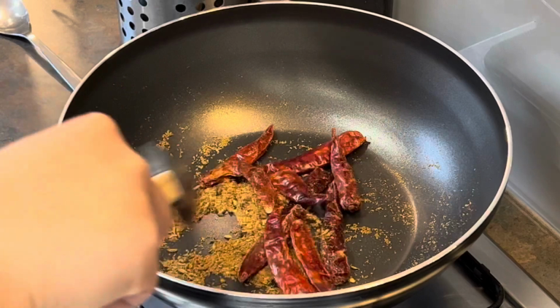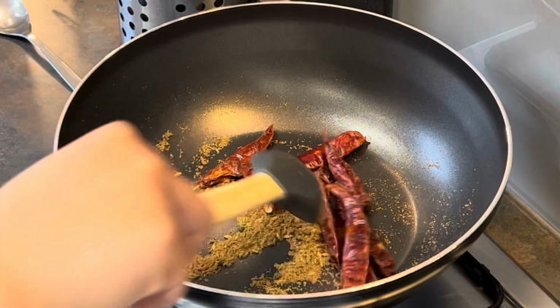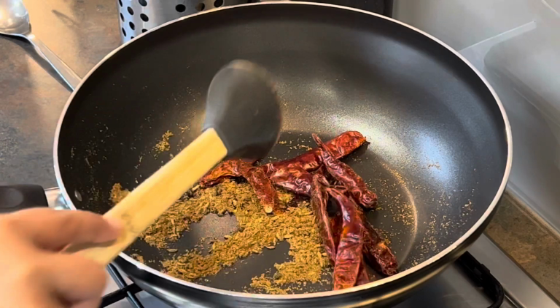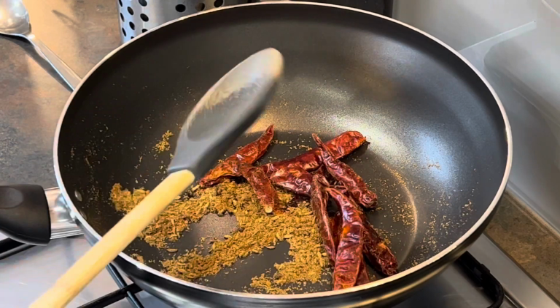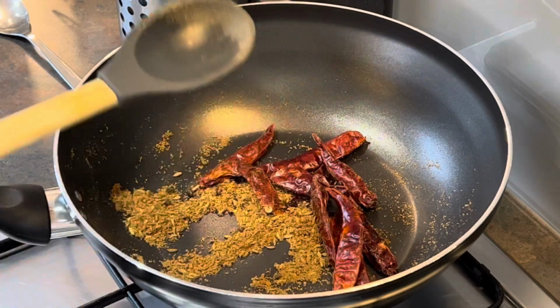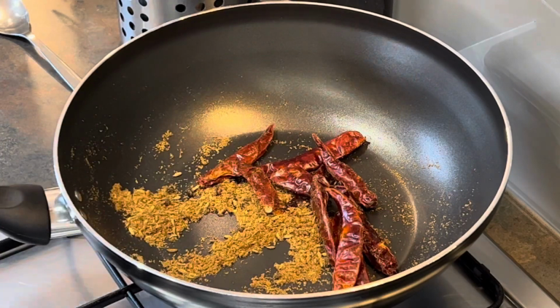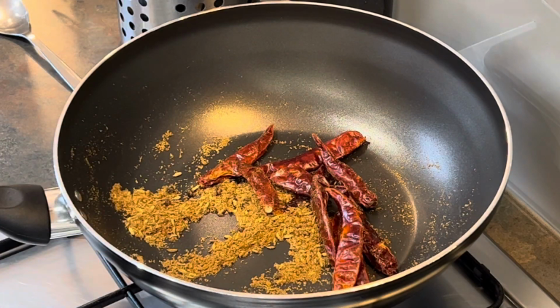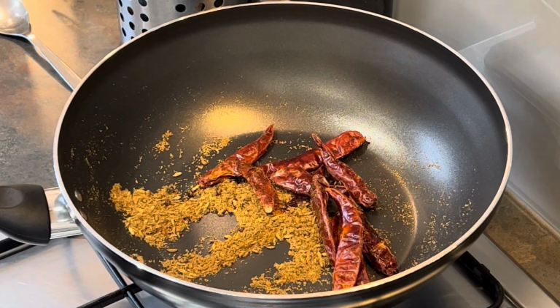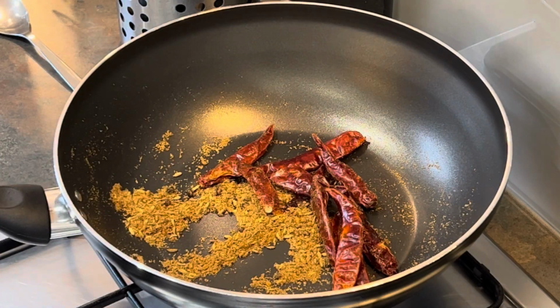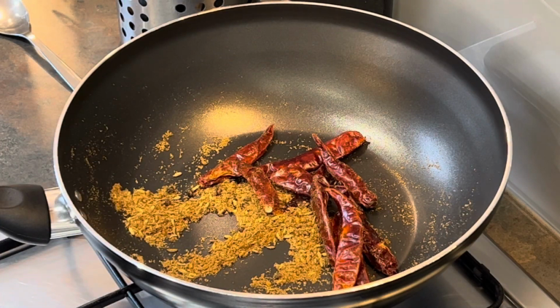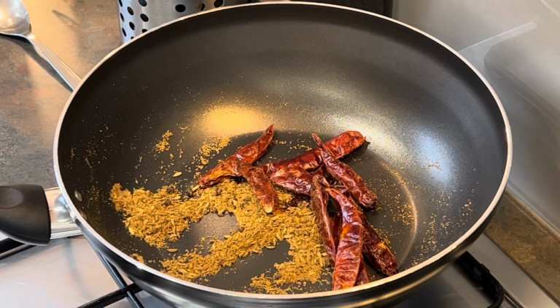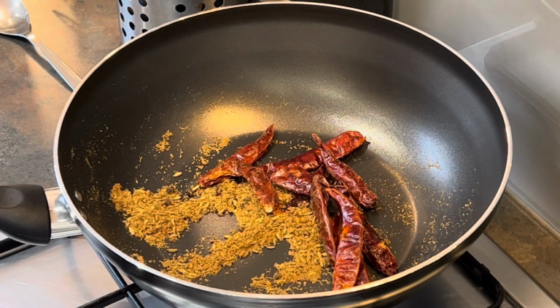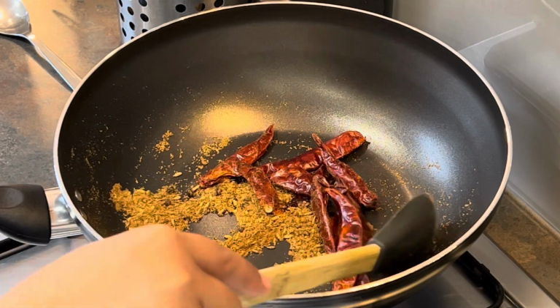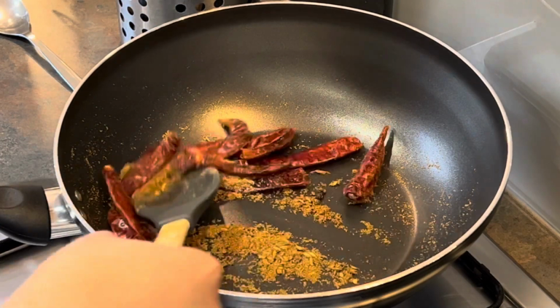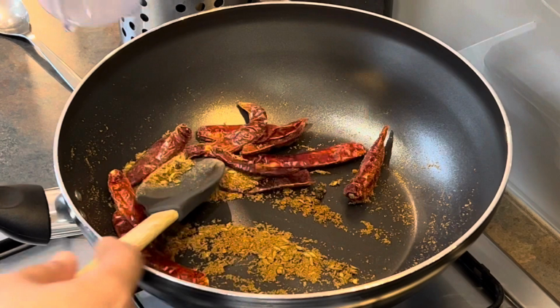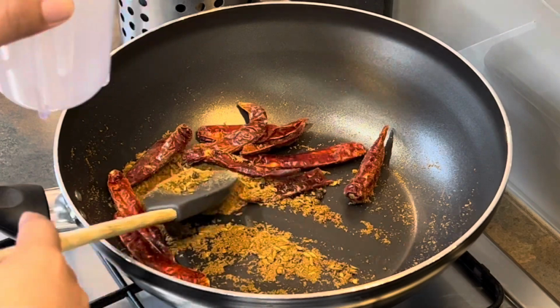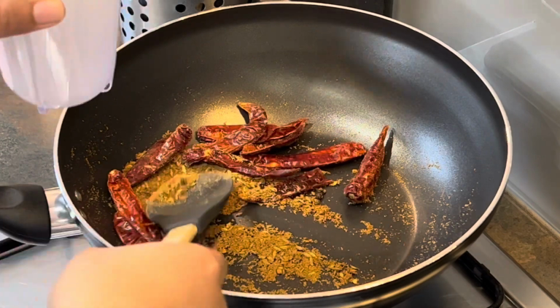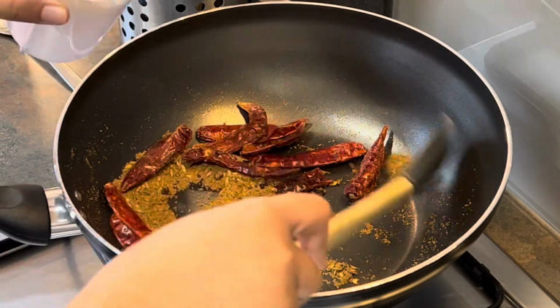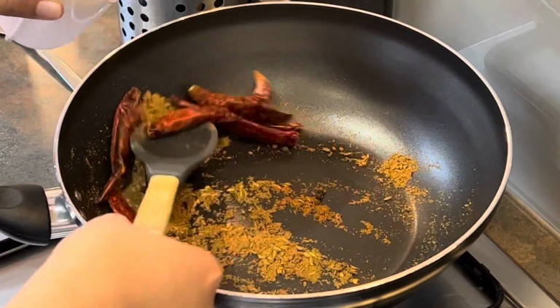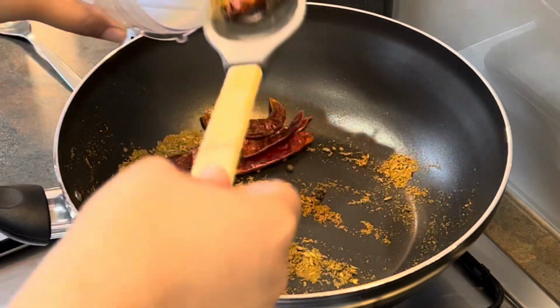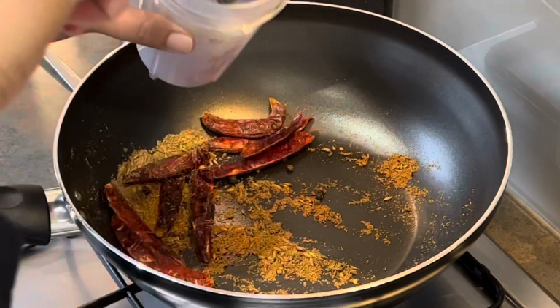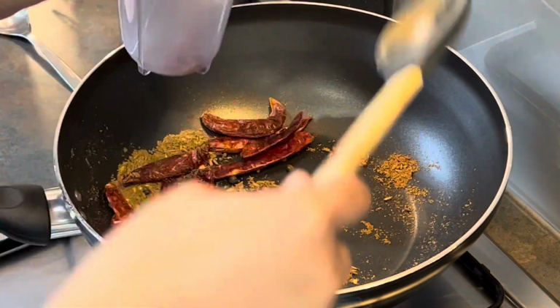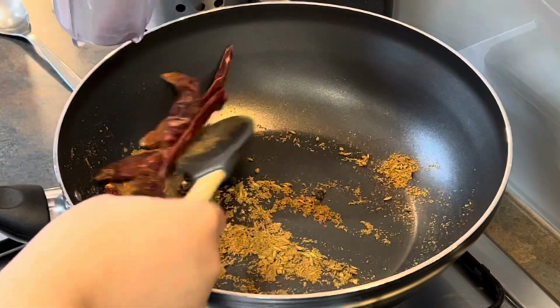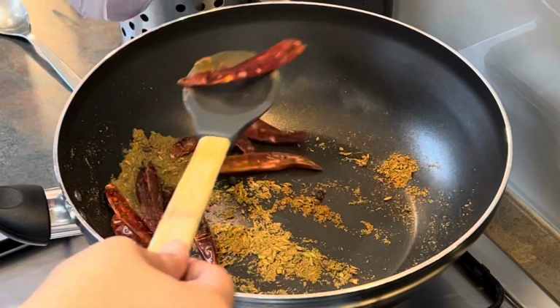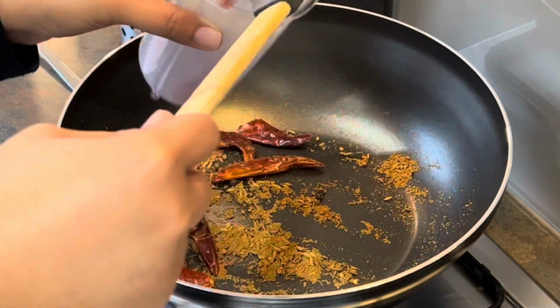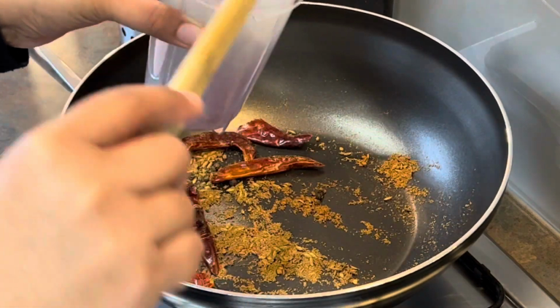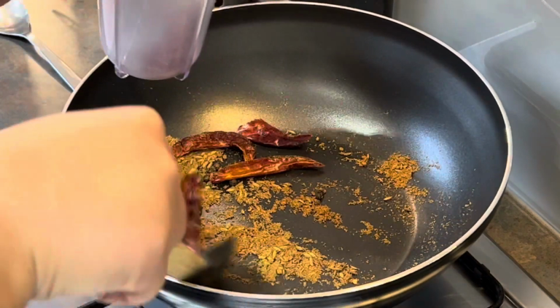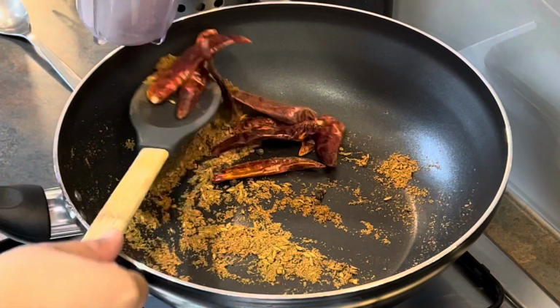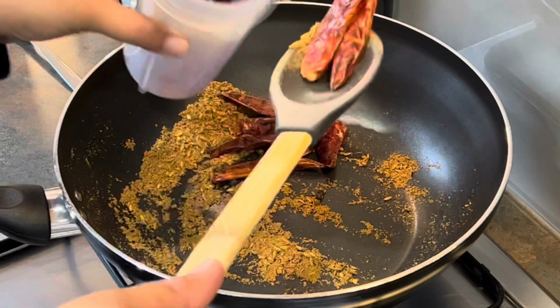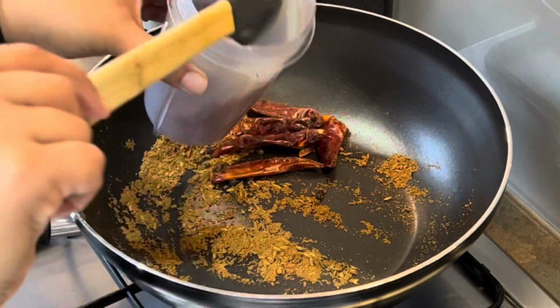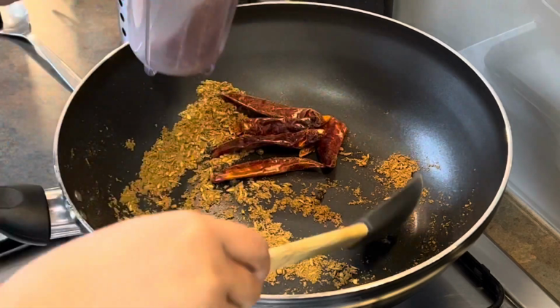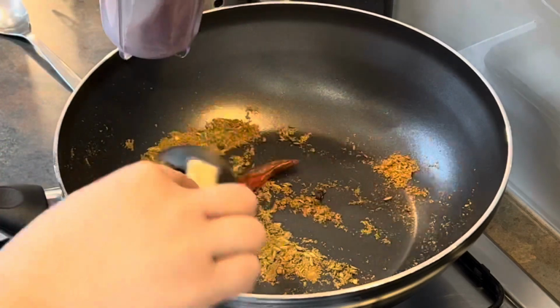After about three to four minutes I notice them starting to change color, and at that point I use a spatula to transfer them into a blender.